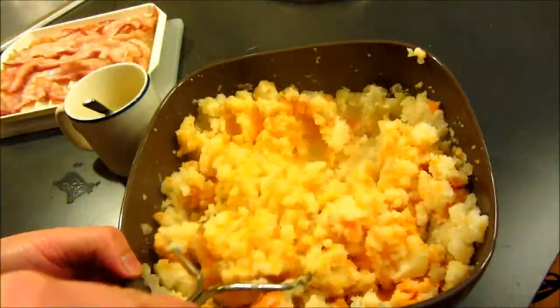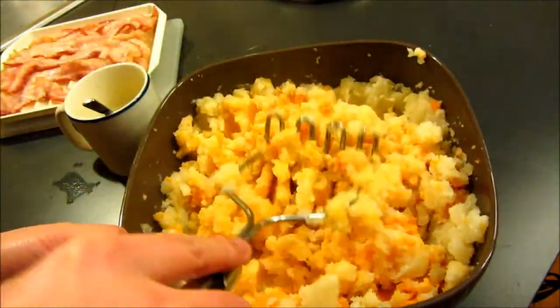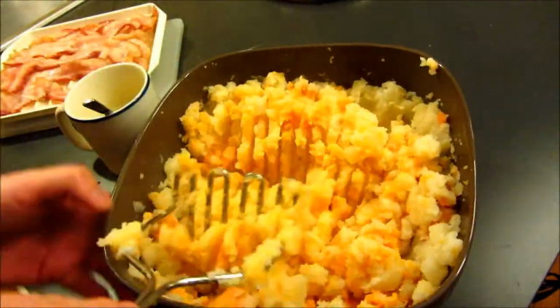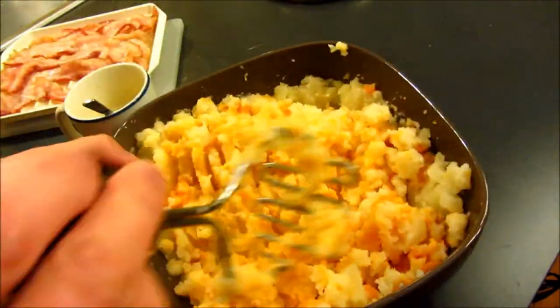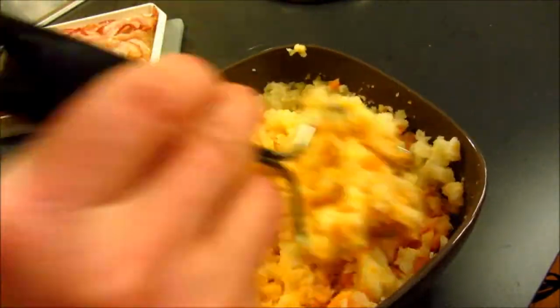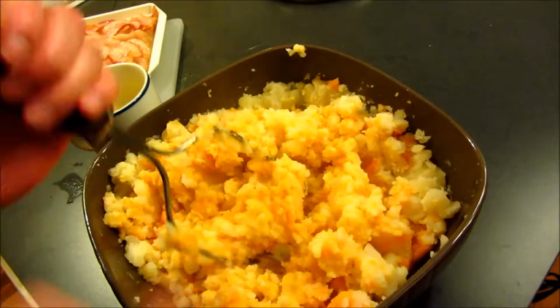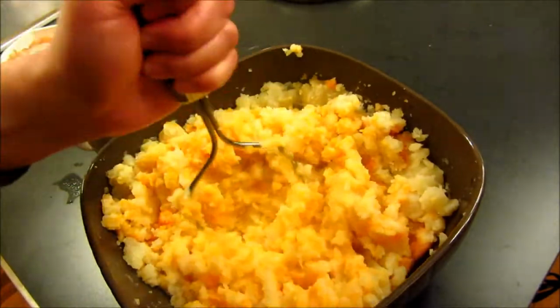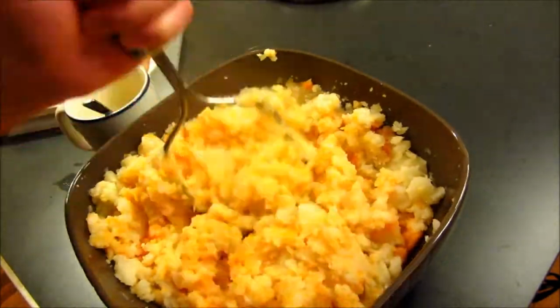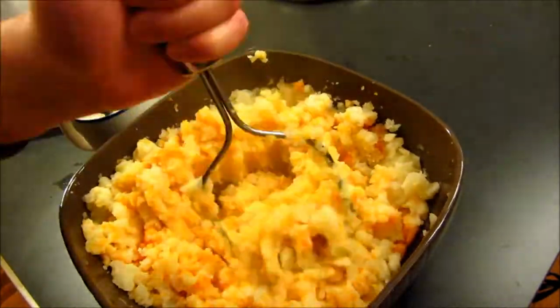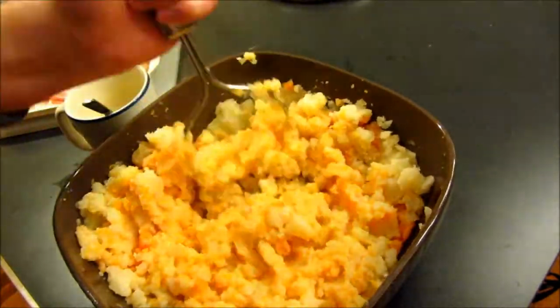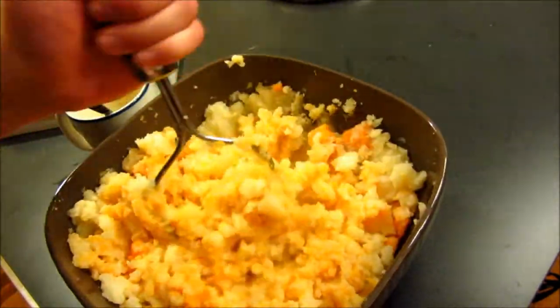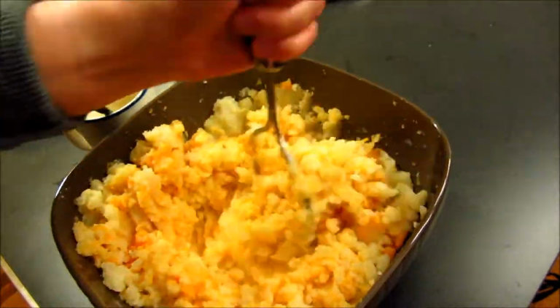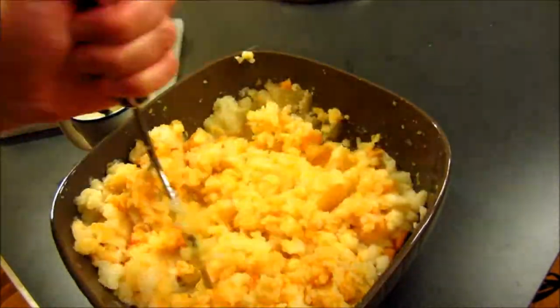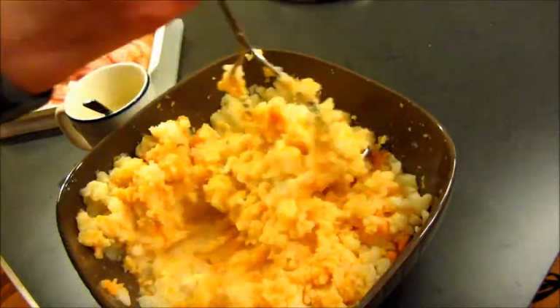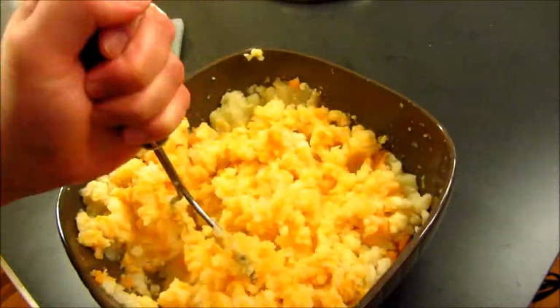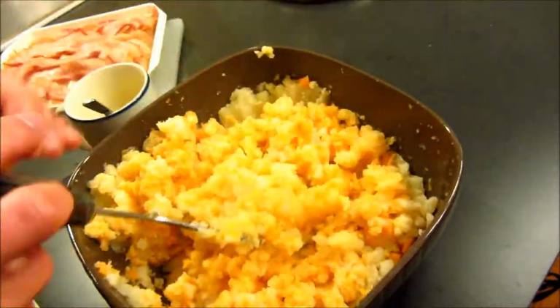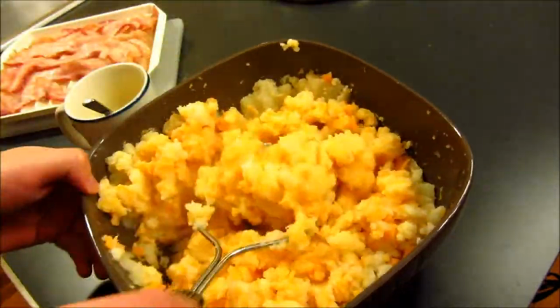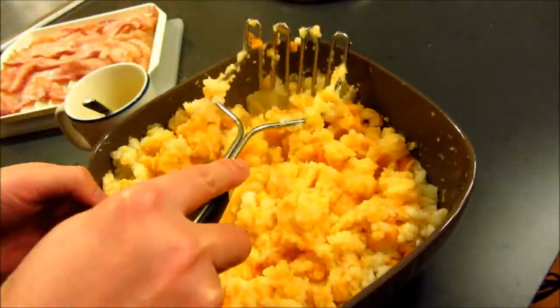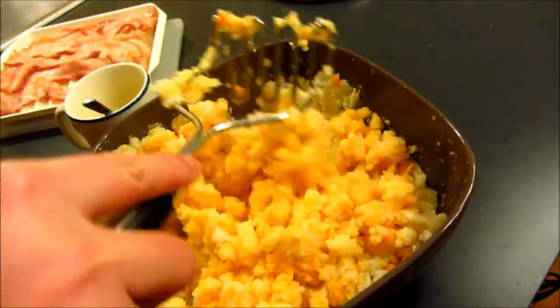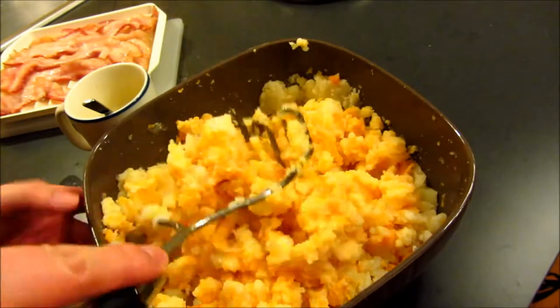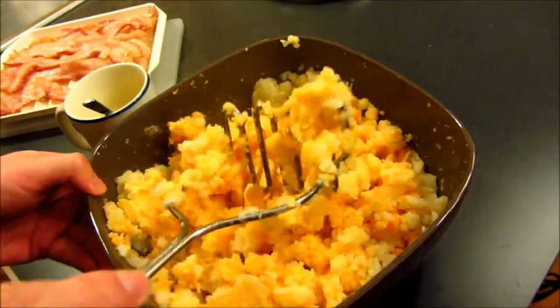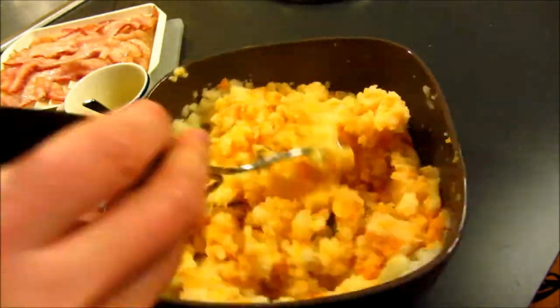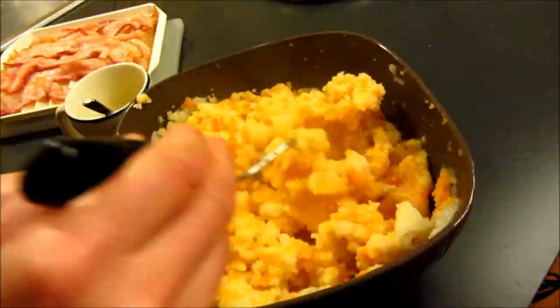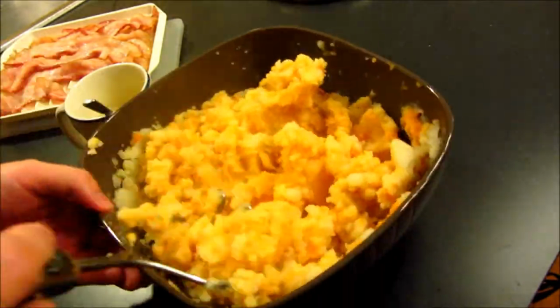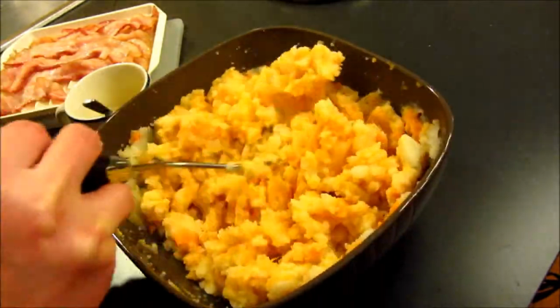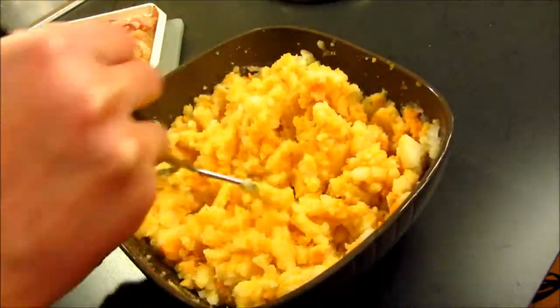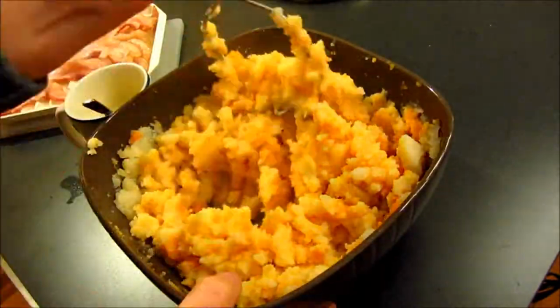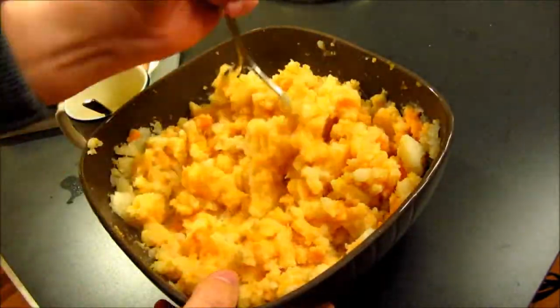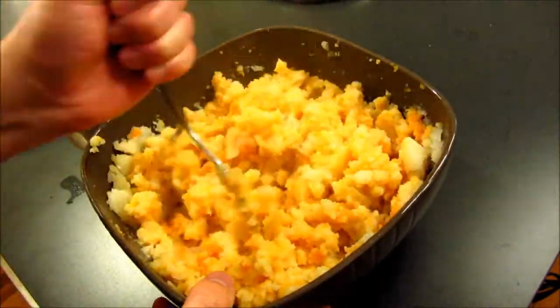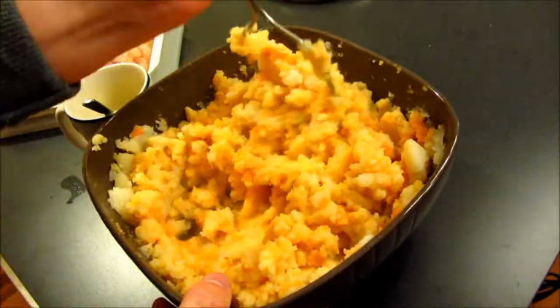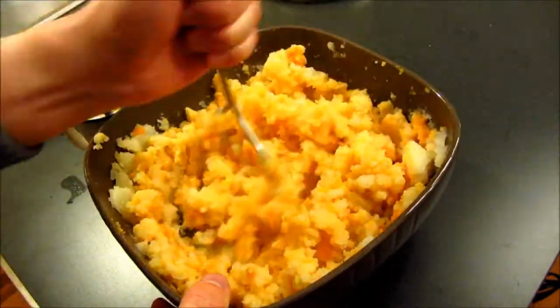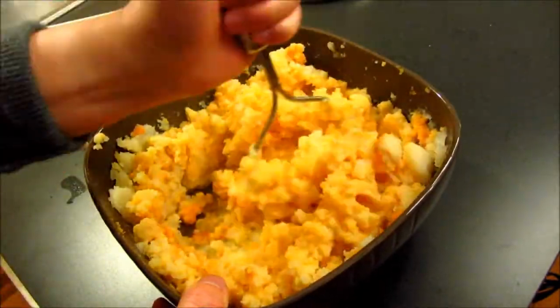What you want to do is put two or three tablespoons of the milk and butter into the potatoes and then mush it. Then put another two or three tablespoons of milk and butter and mush it again.